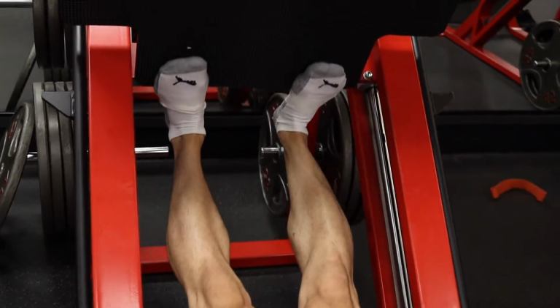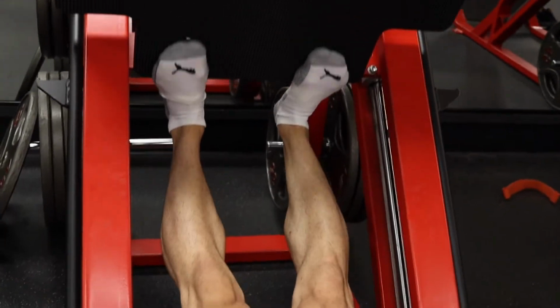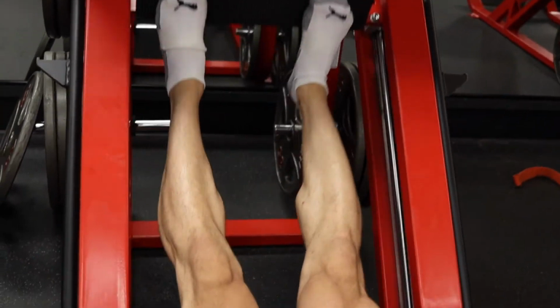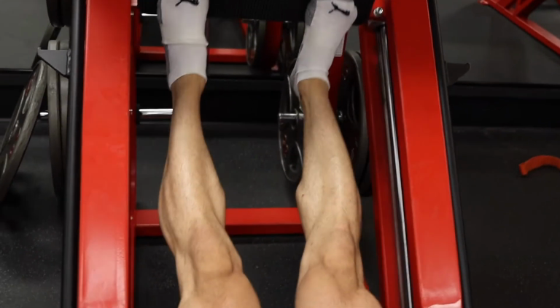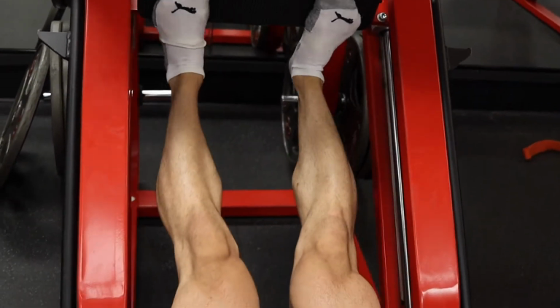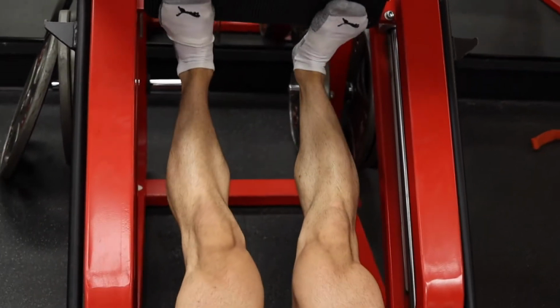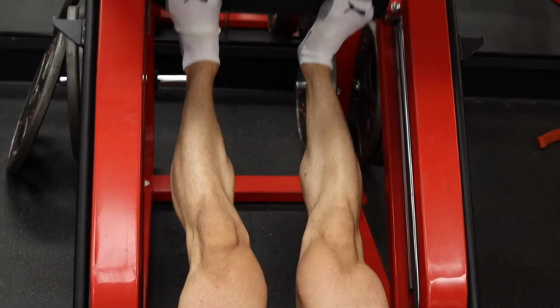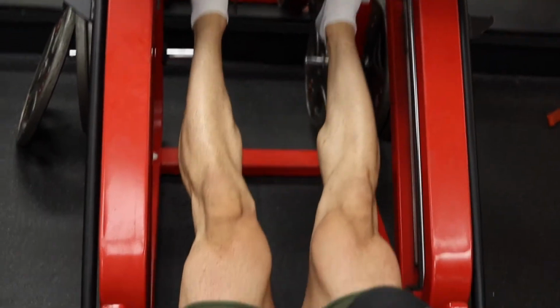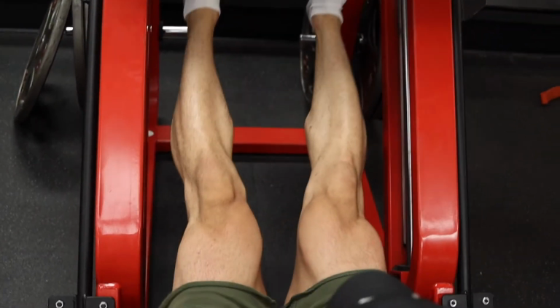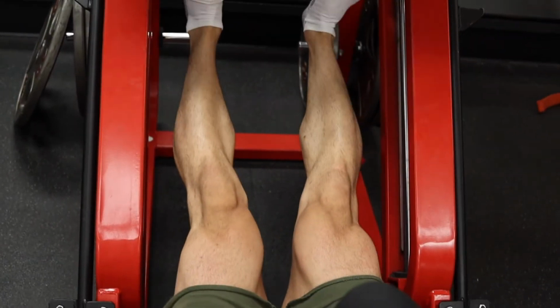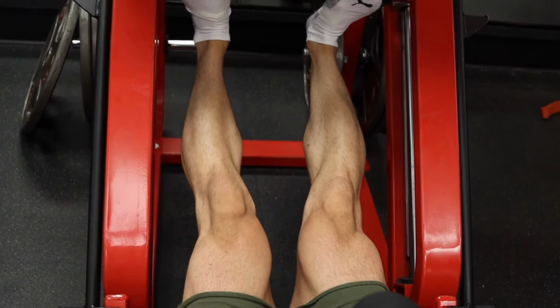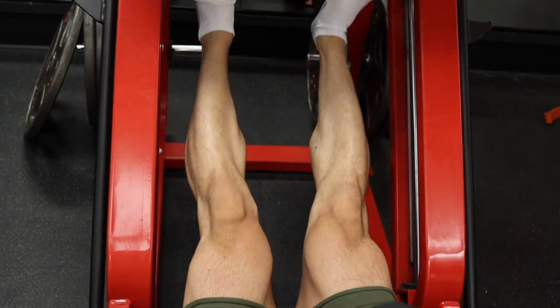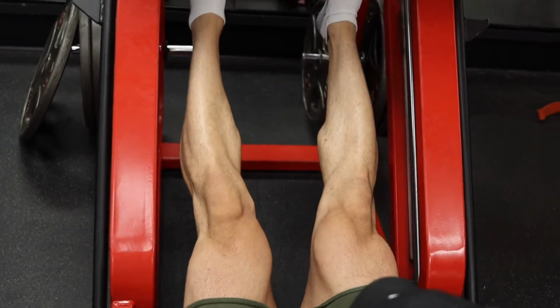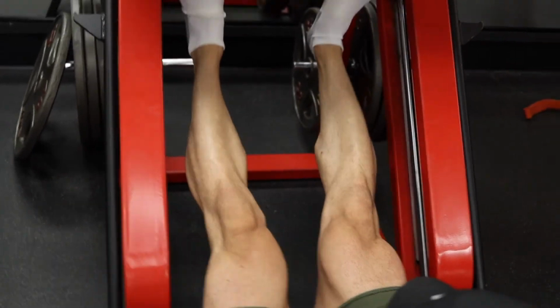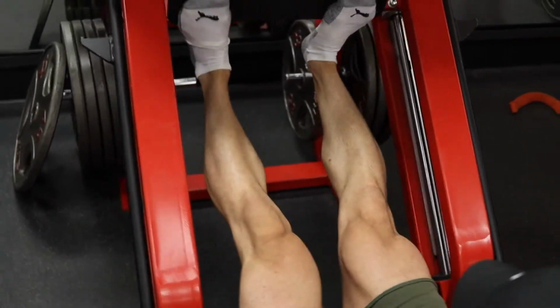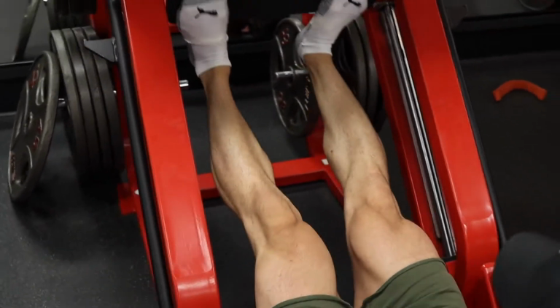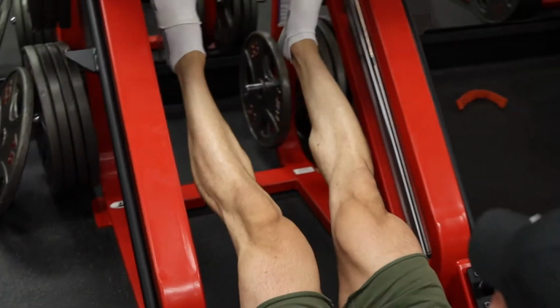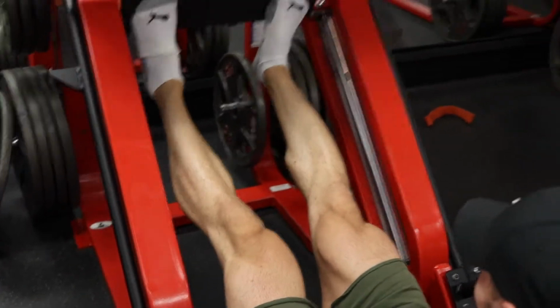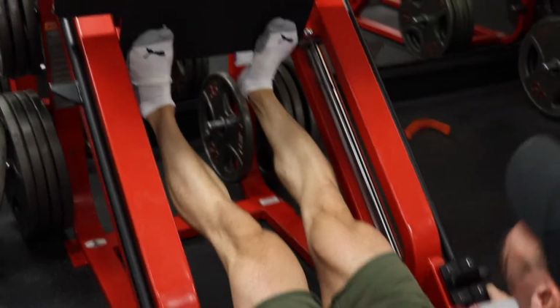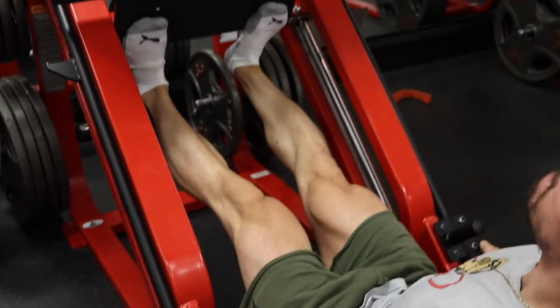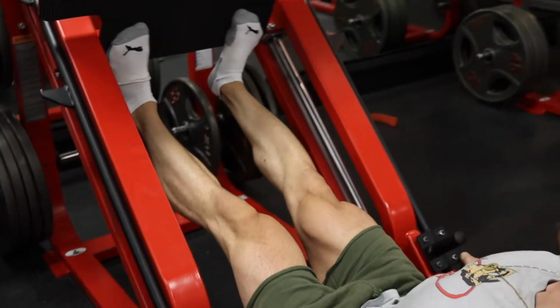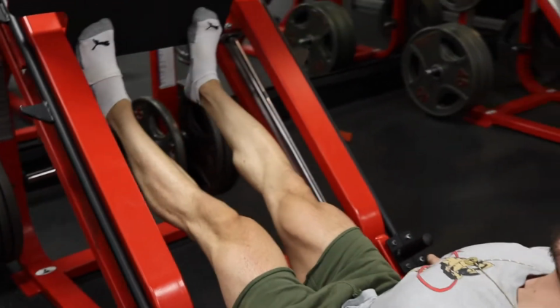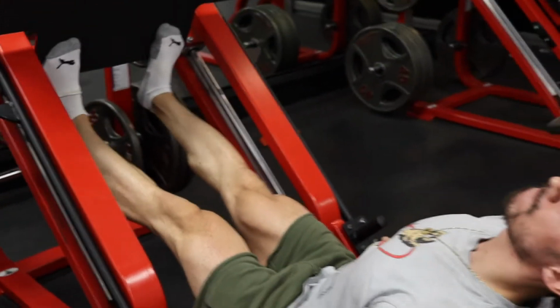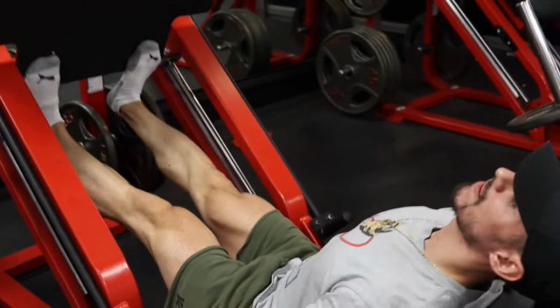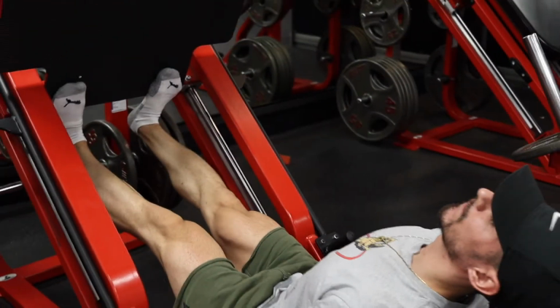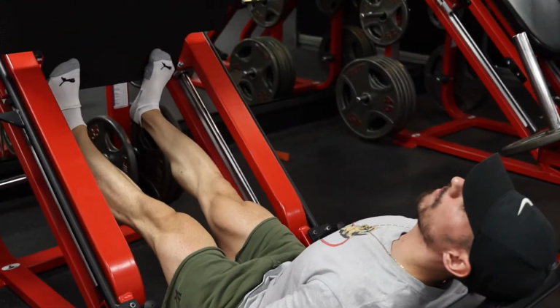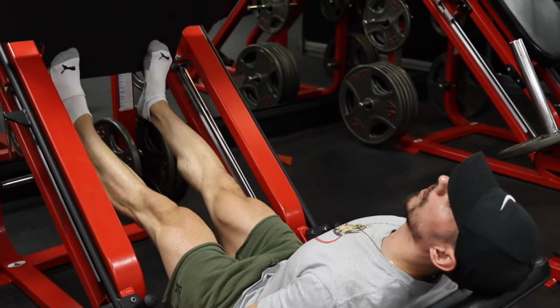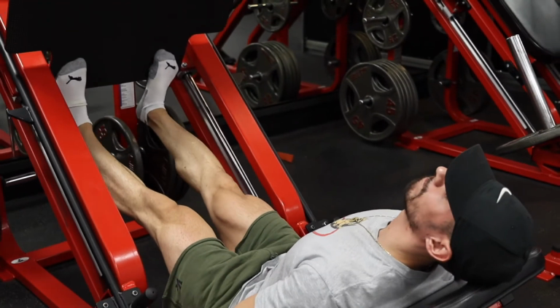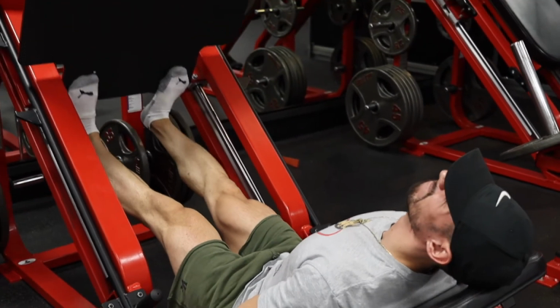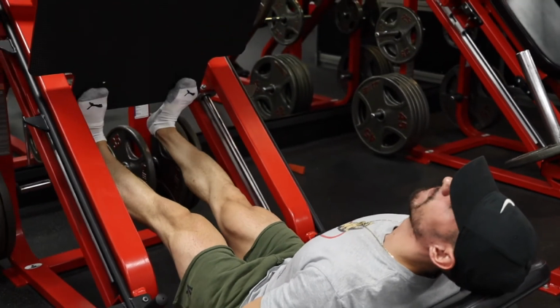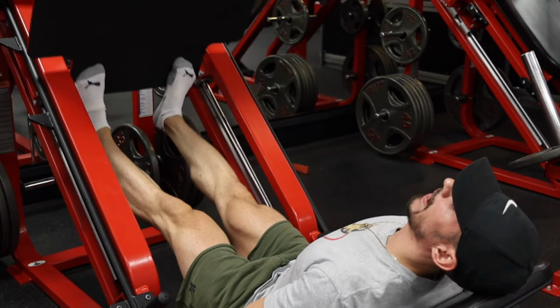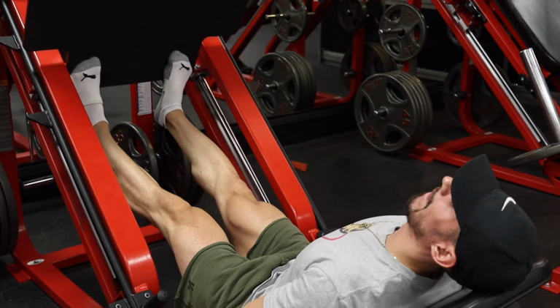Lastly, I'm going to finish out with the RDL — a pause RDL. Pause at the bottom for two seconds, done for three to four sets of 12 reps.